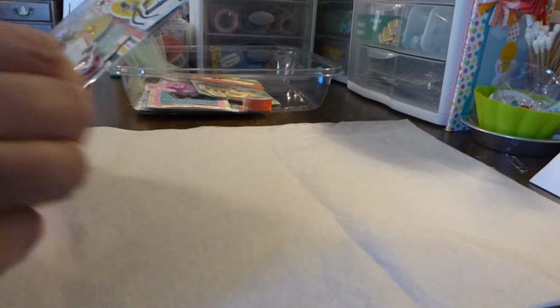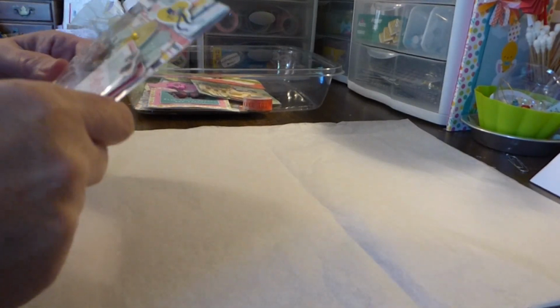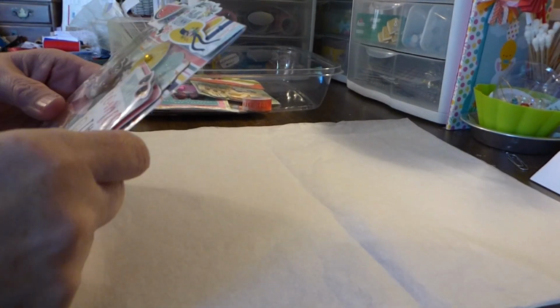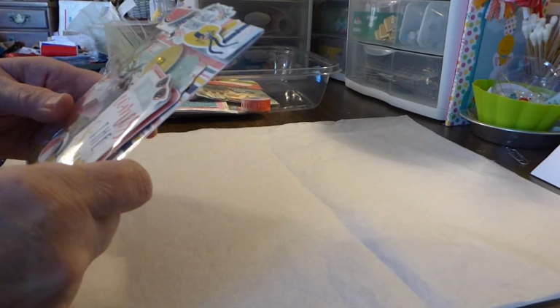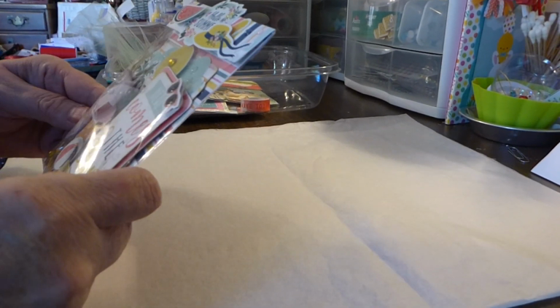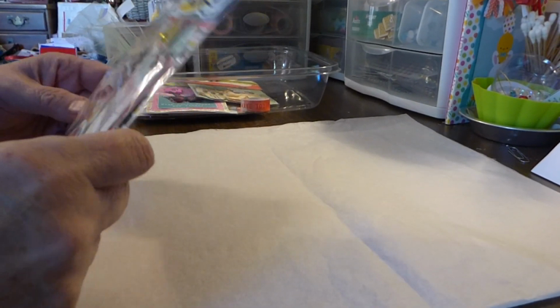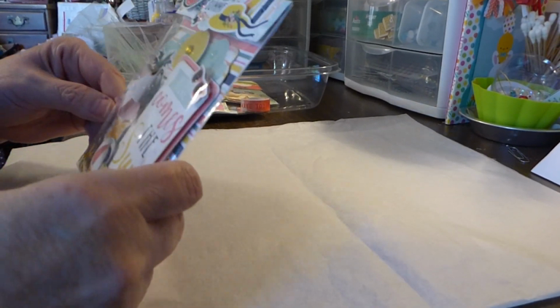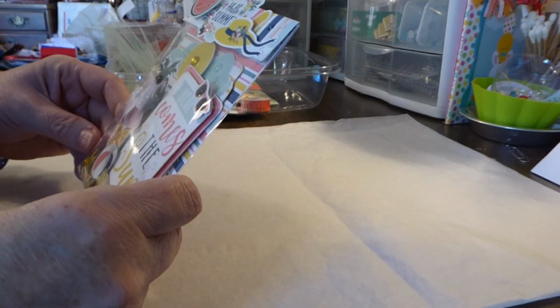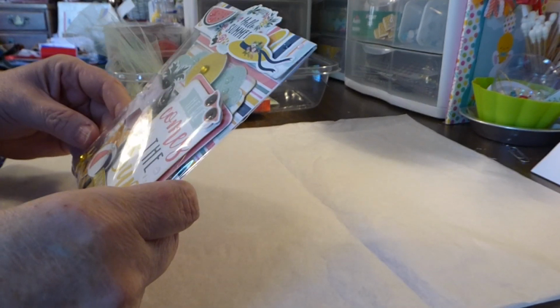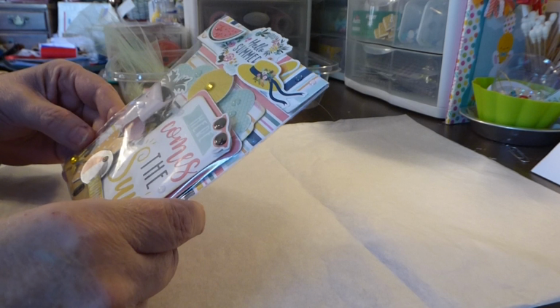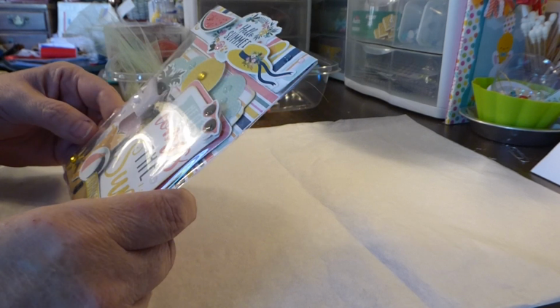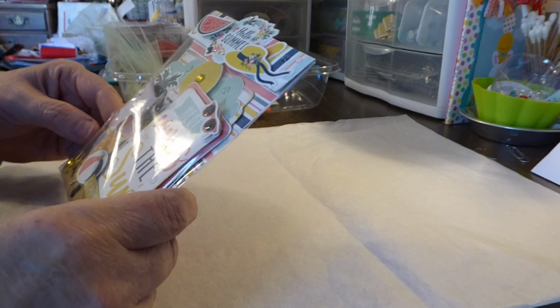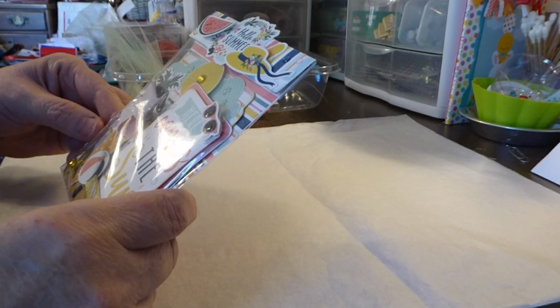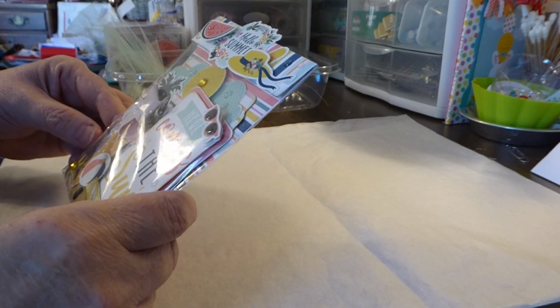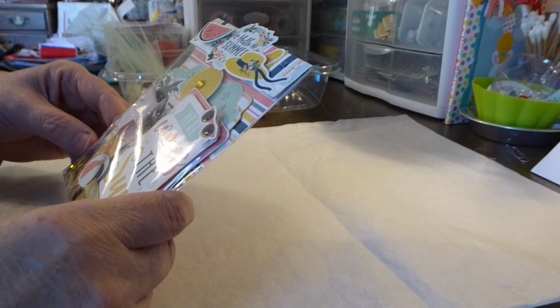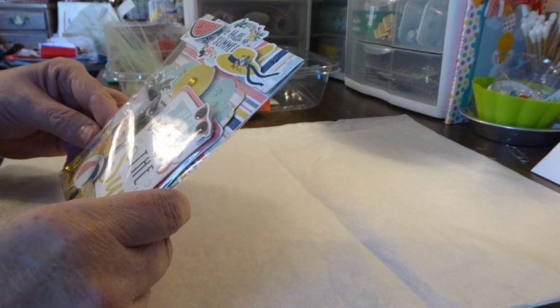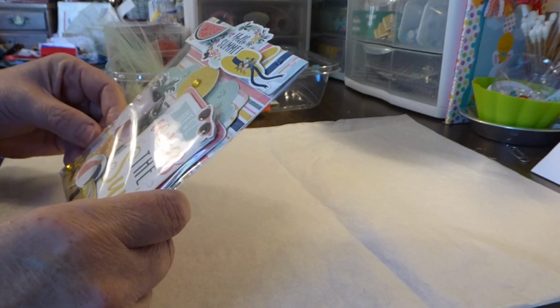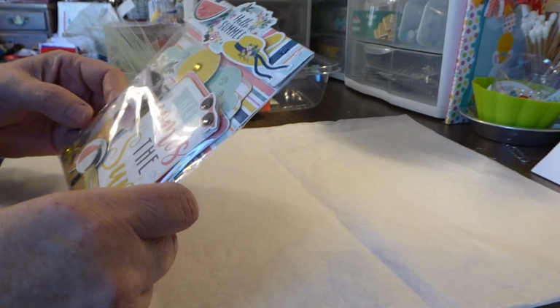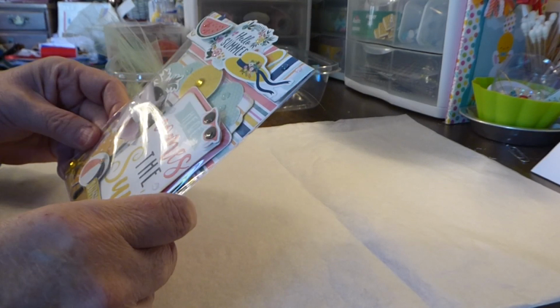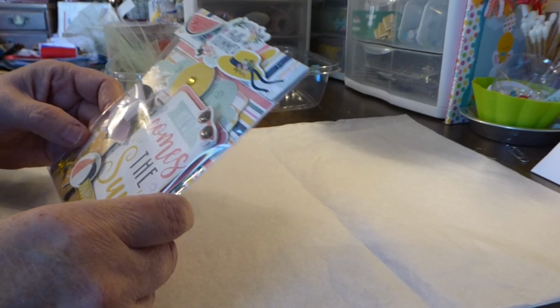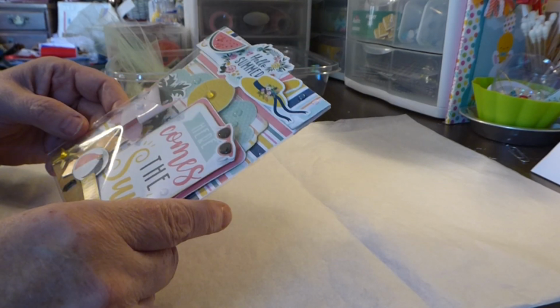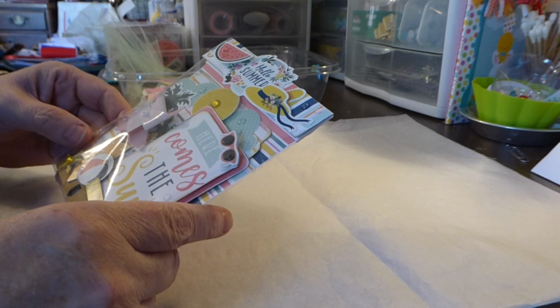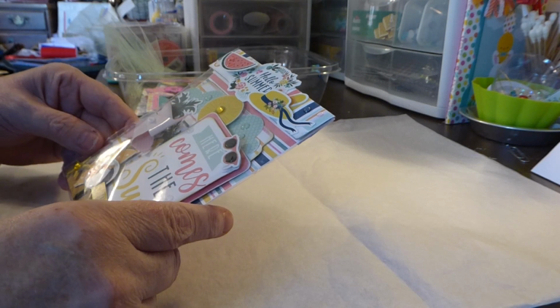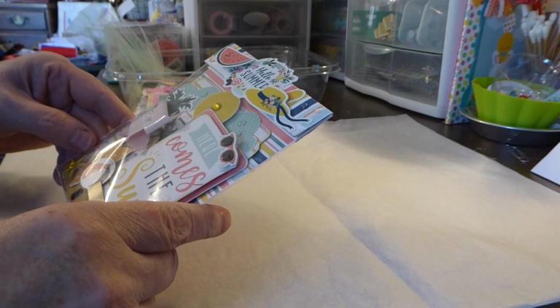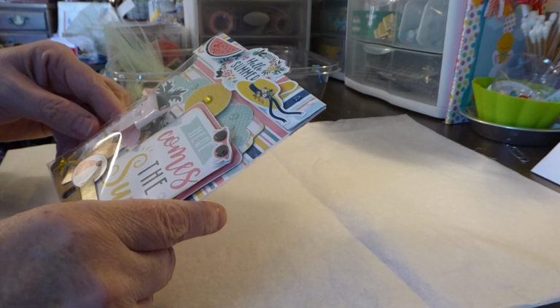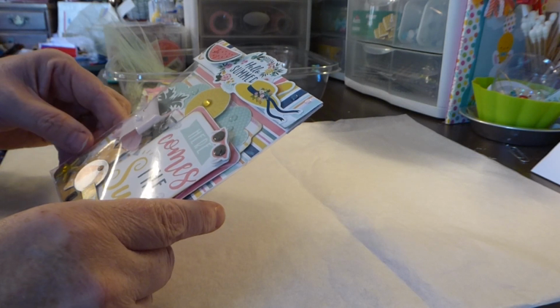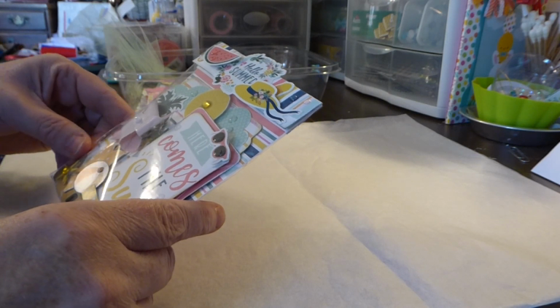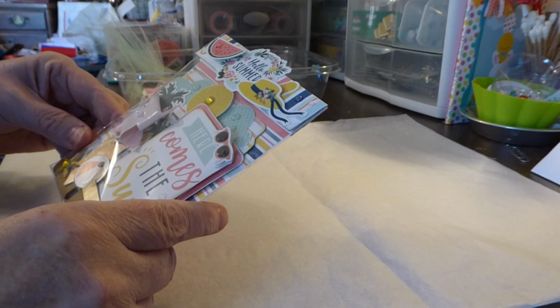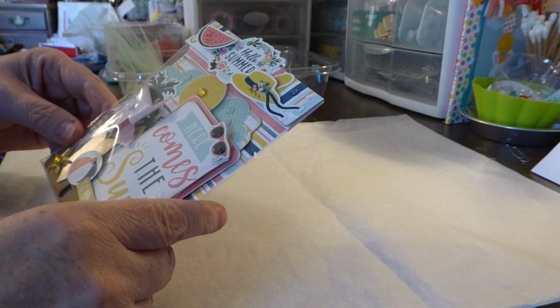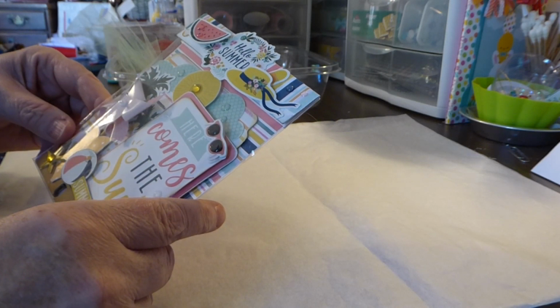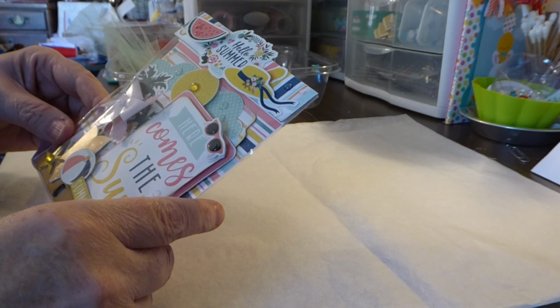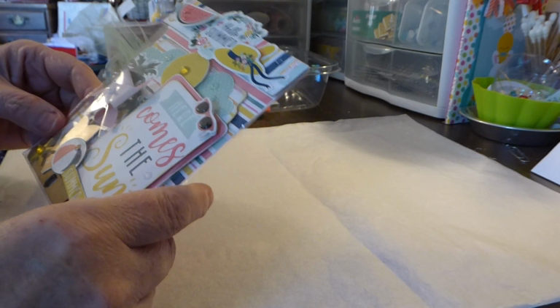Hi Crafty Friends! I have Val here. I have finished another swap for one of my Facebook groups and I want to get it packaged up and in the mail, so I was going to share this with you.